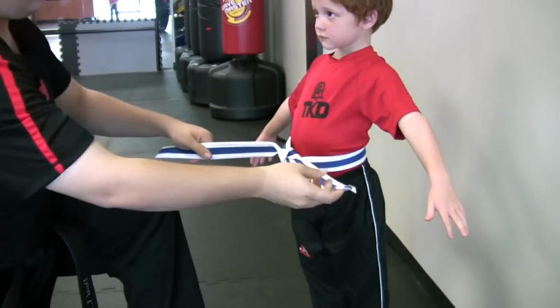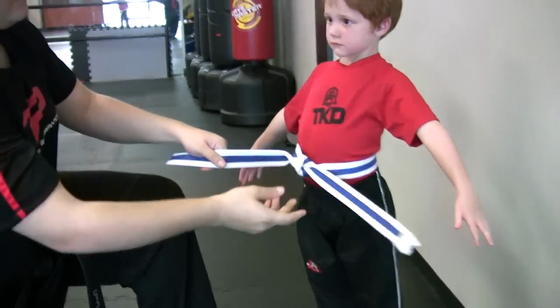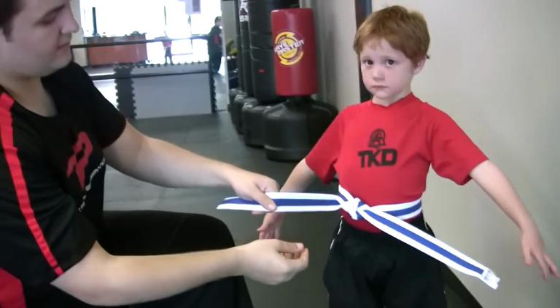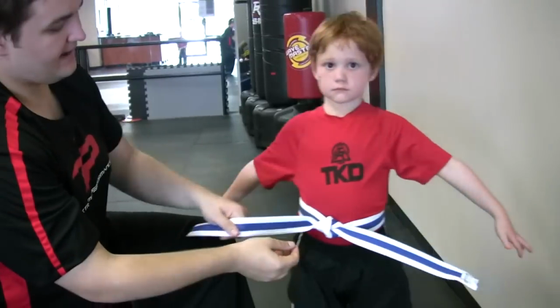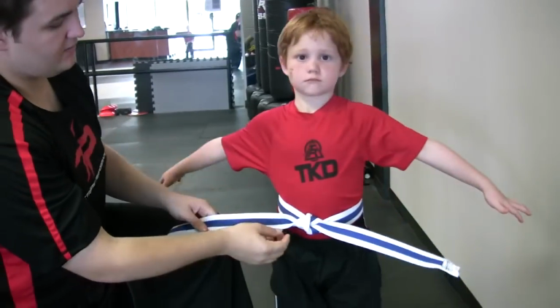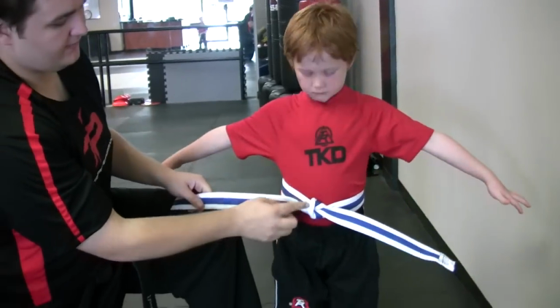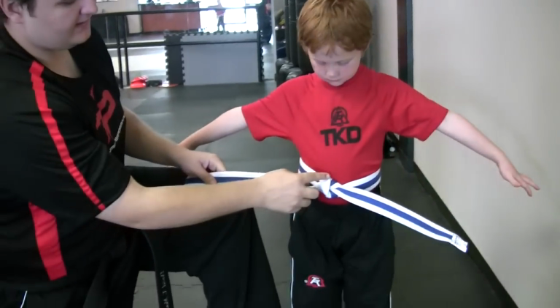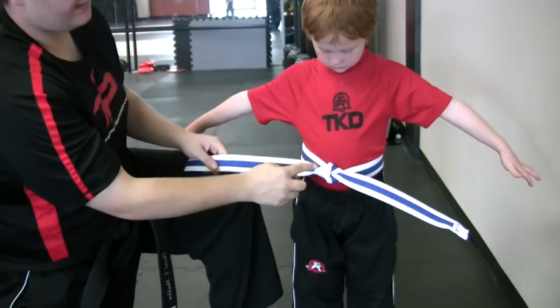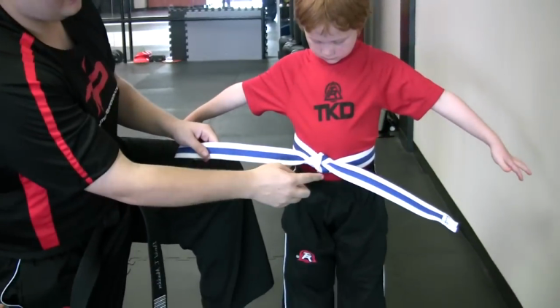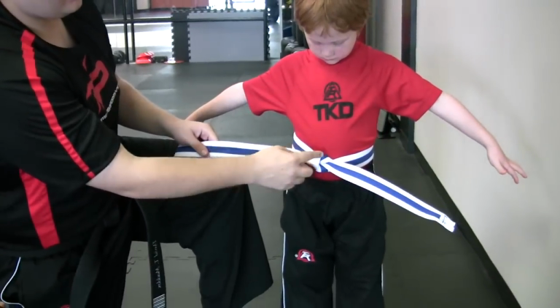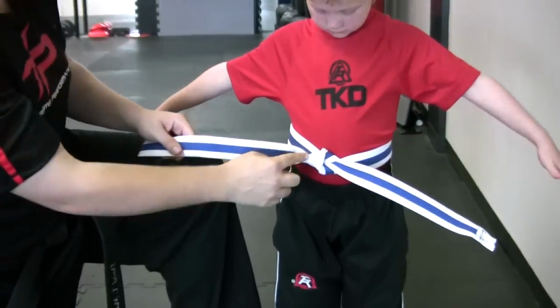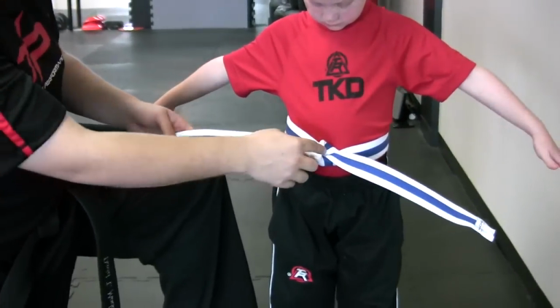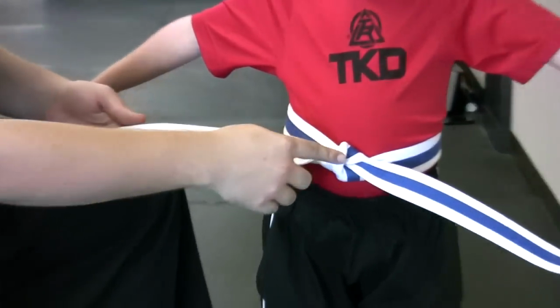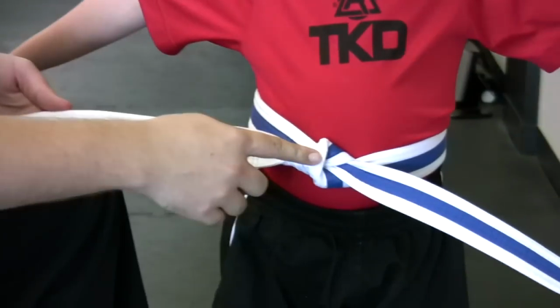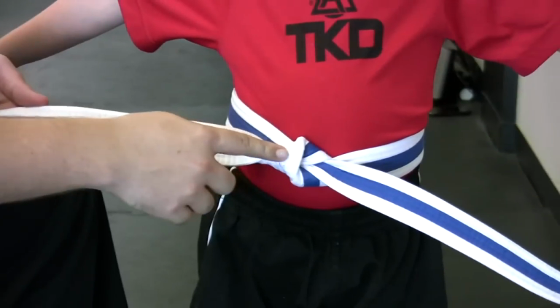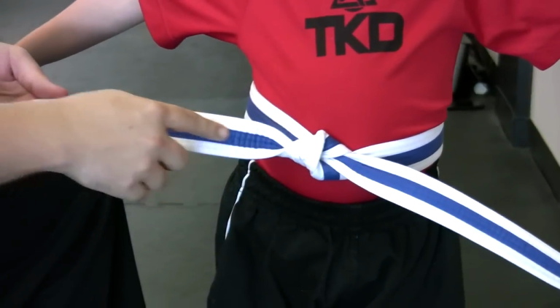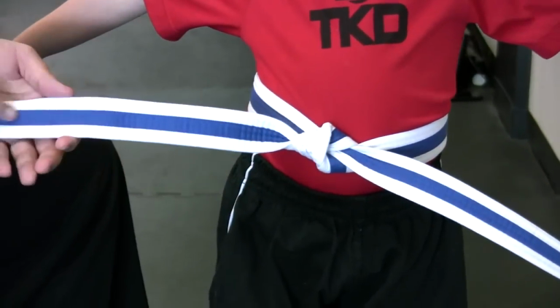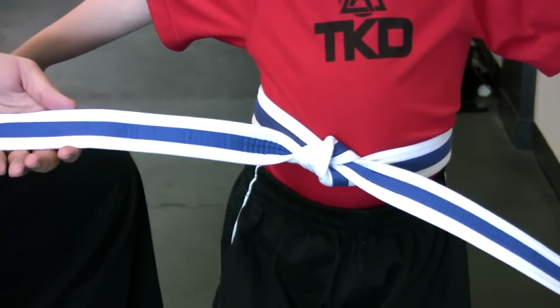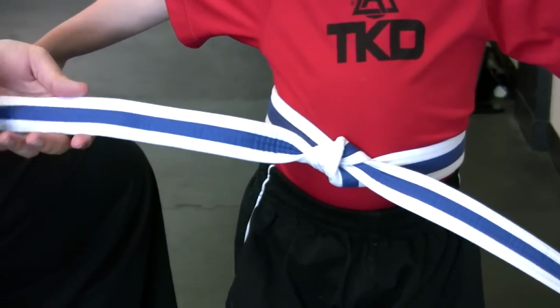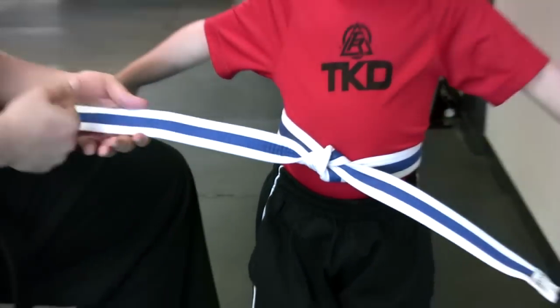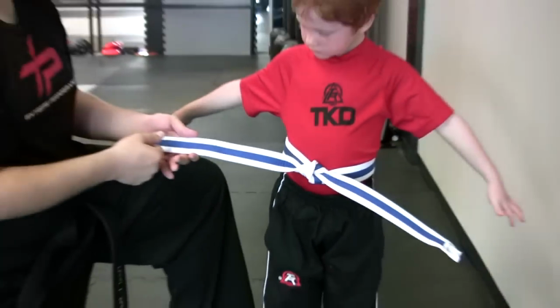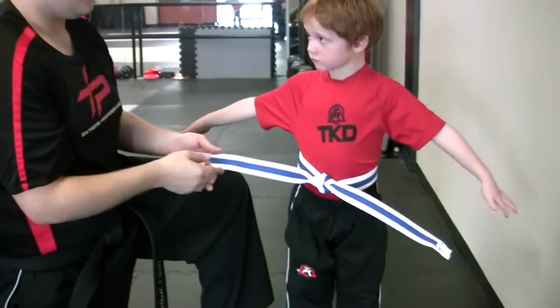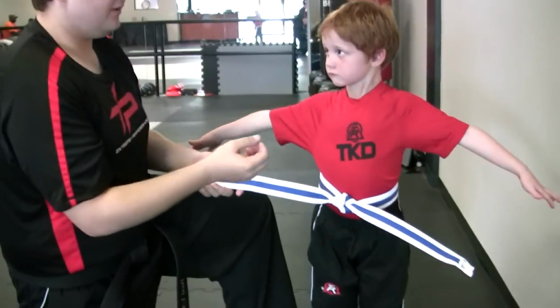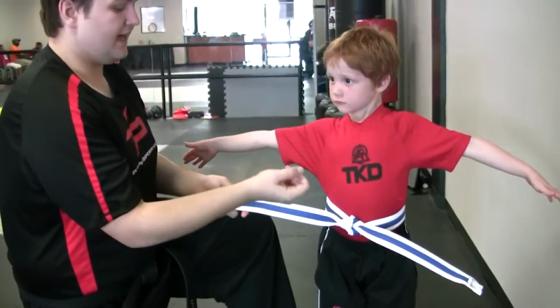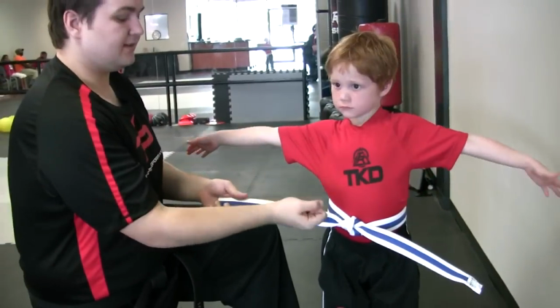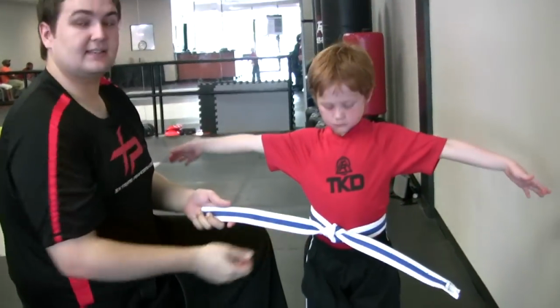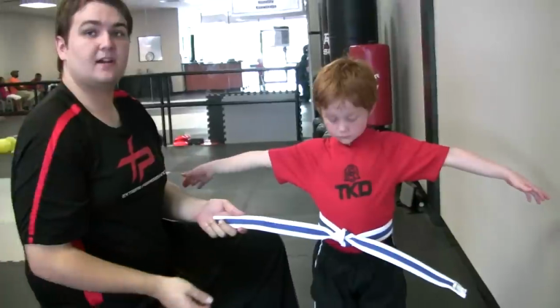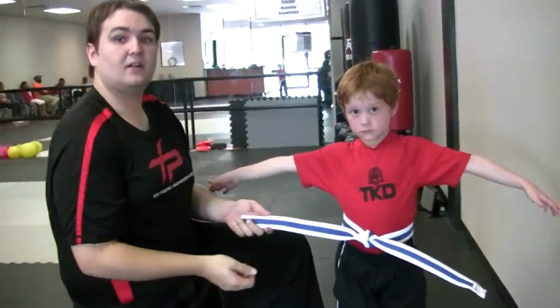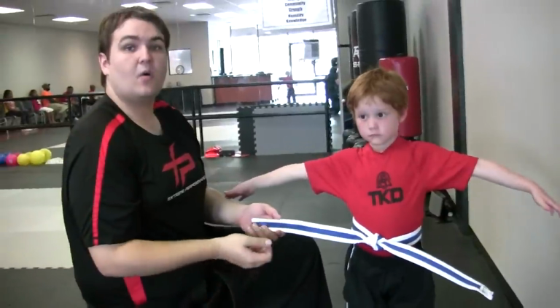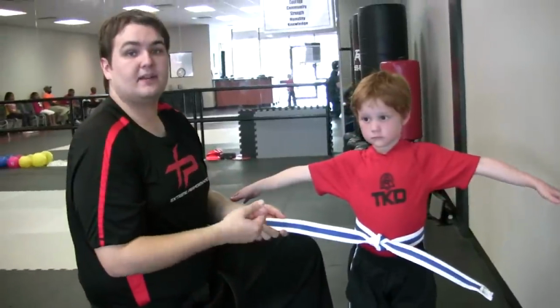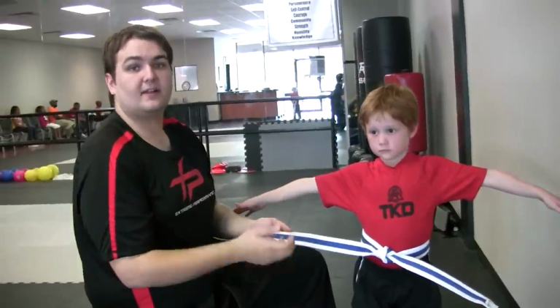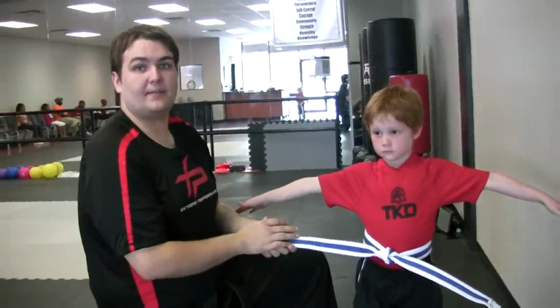You know you have it correct if you see it kind of makes an arrow right here. That's going to point to his right side or my left side. And you can tie this as a Tiger Cup belt or even as a regular white belt.